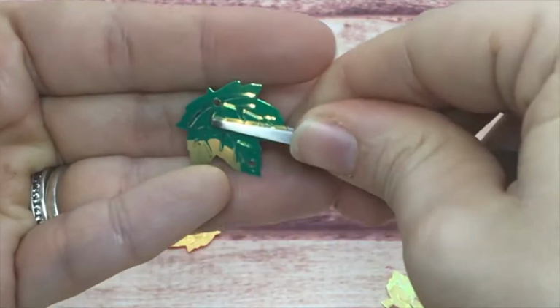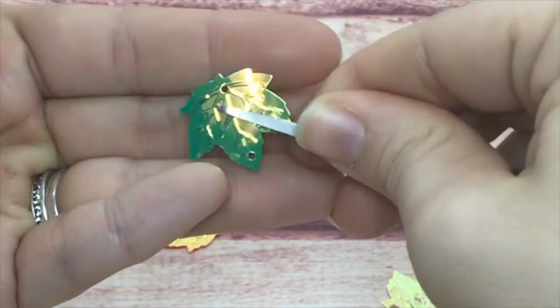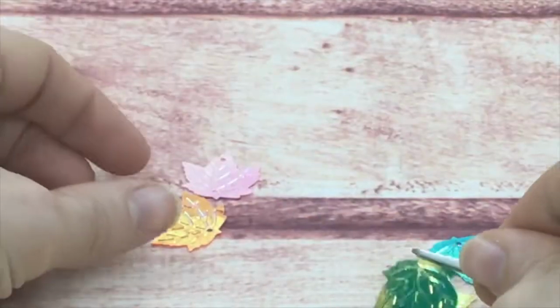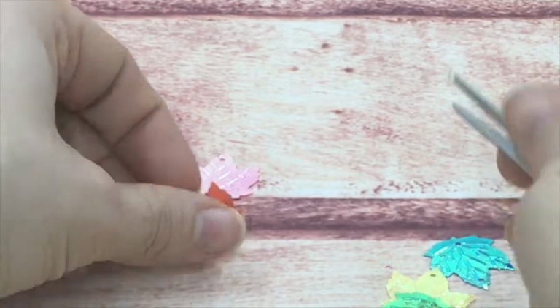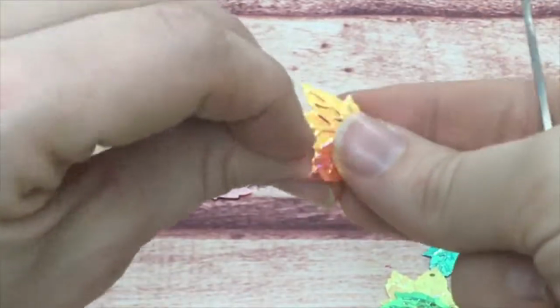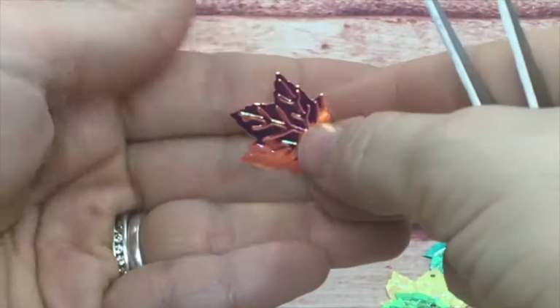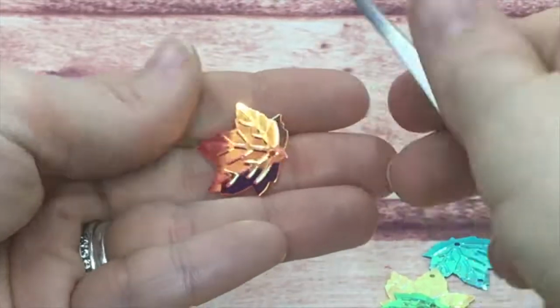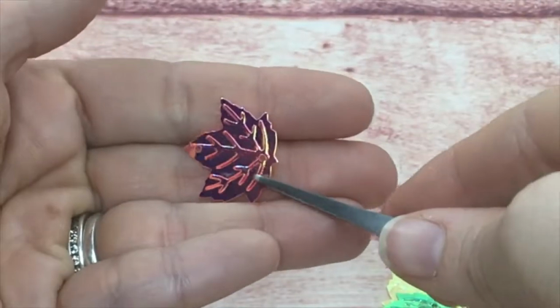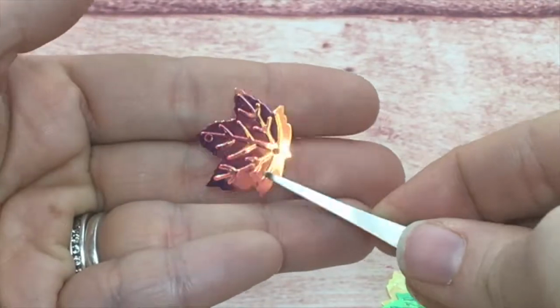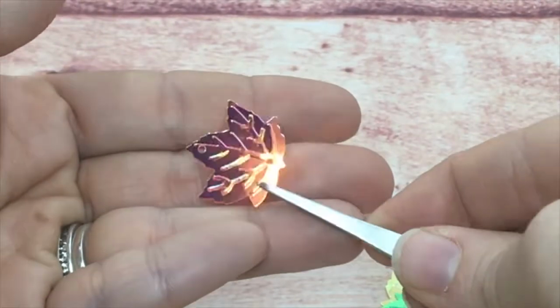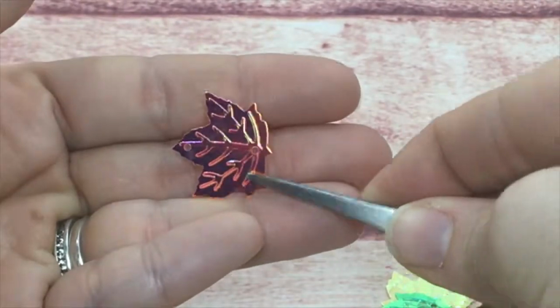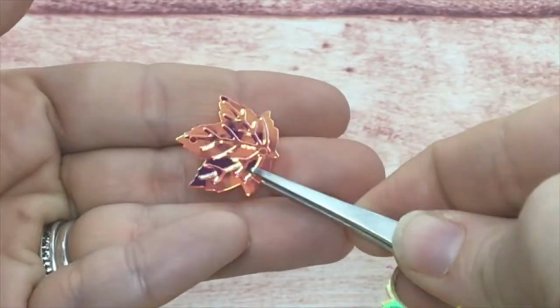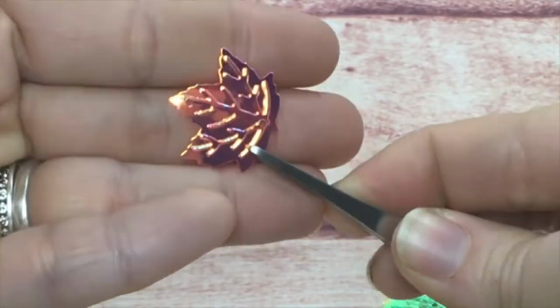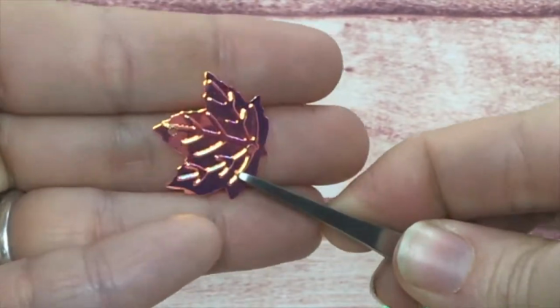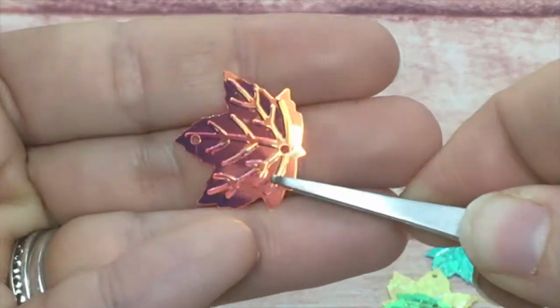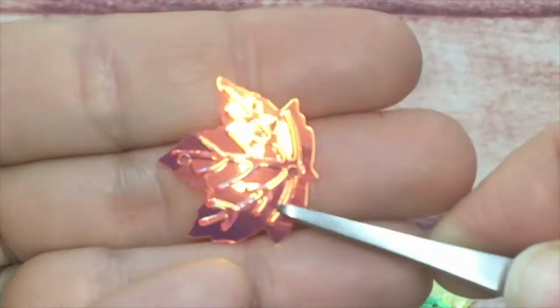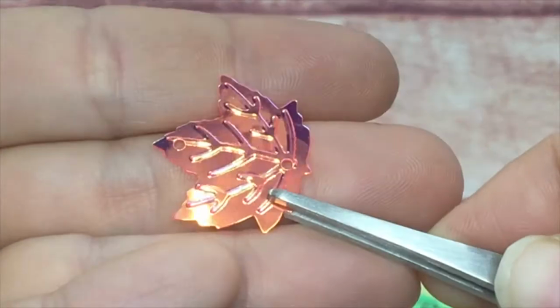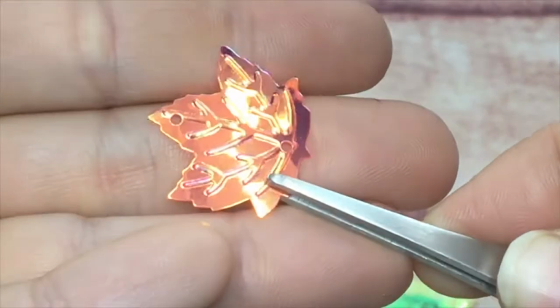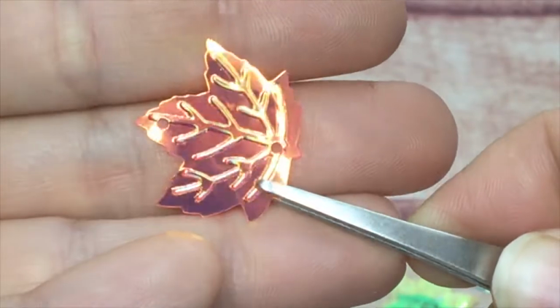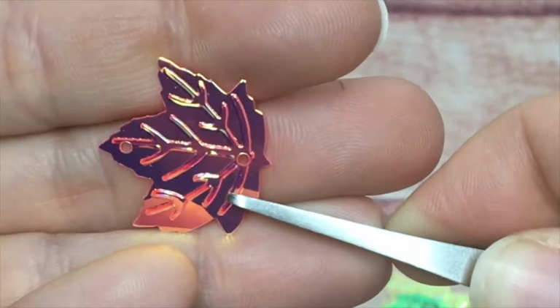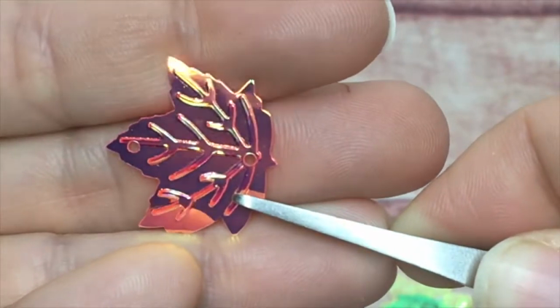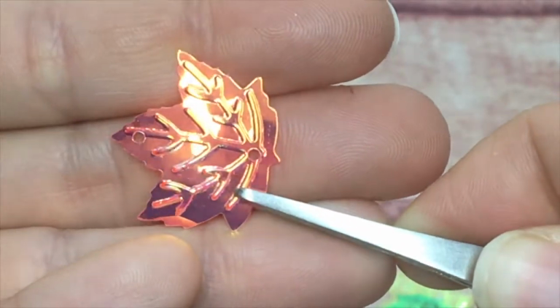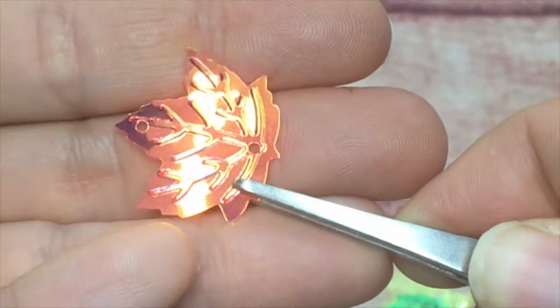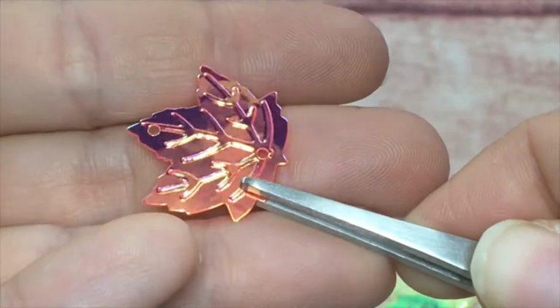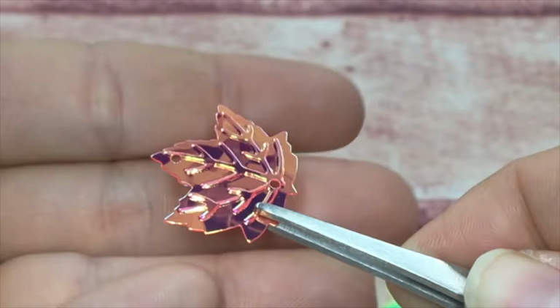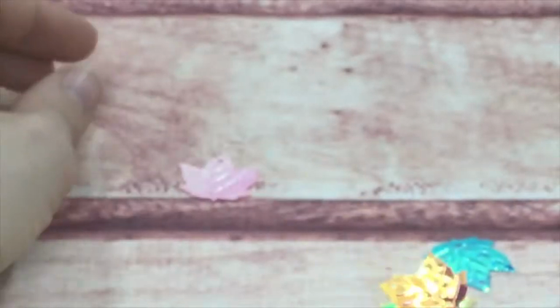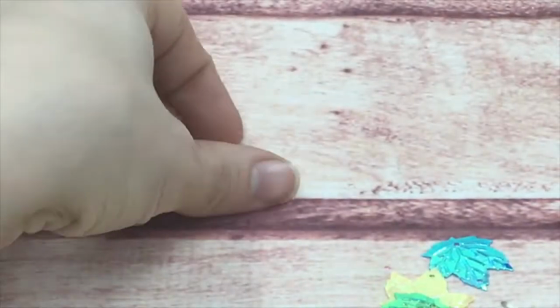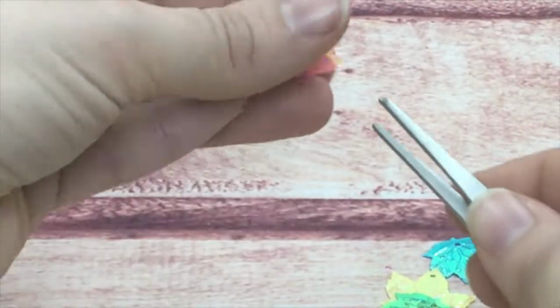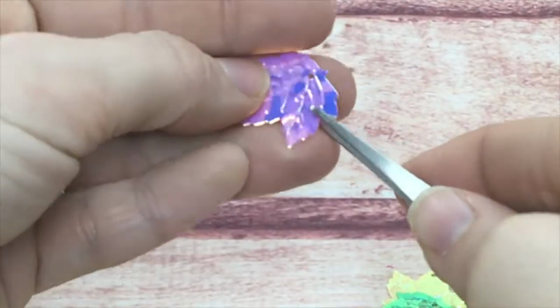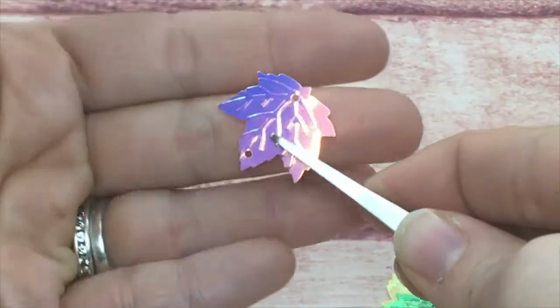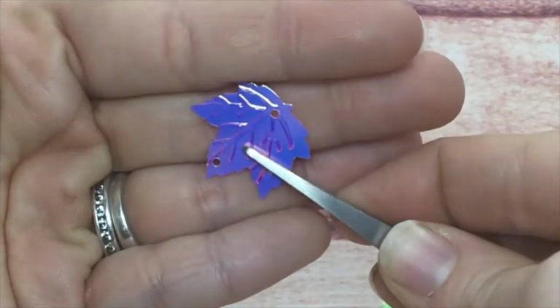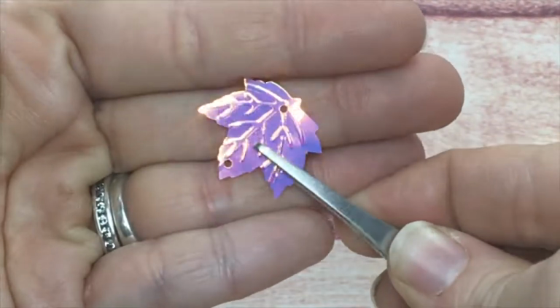Also available in an orange copper and pink. As you can see, the veins are embossed on them — it's very pretty.